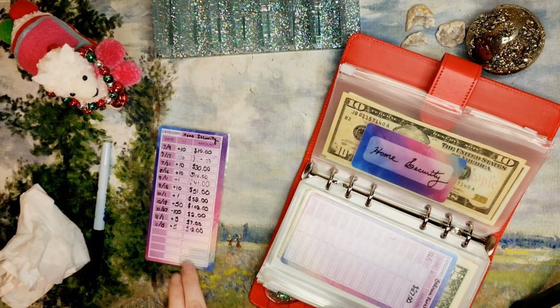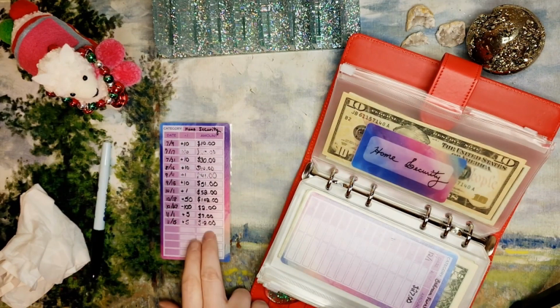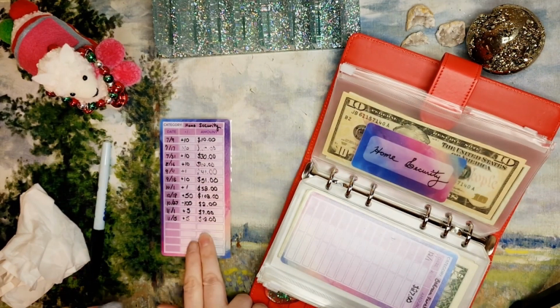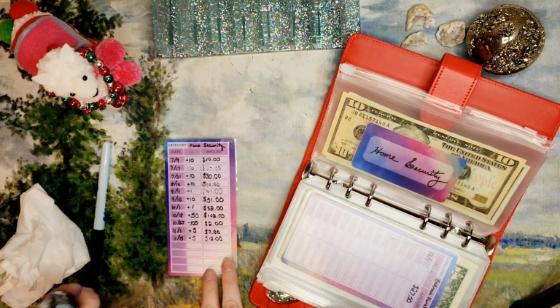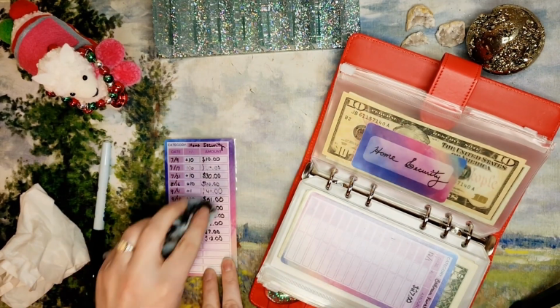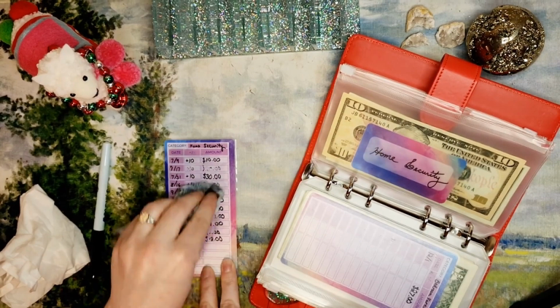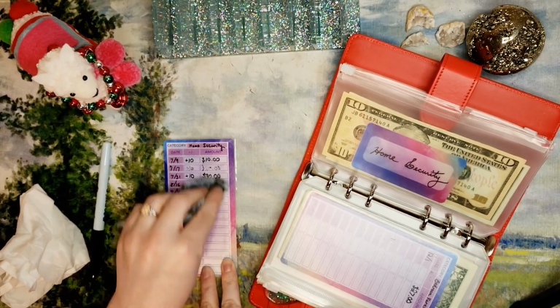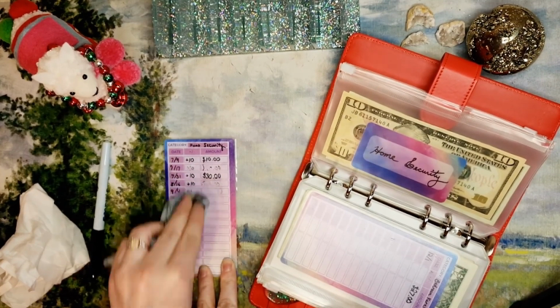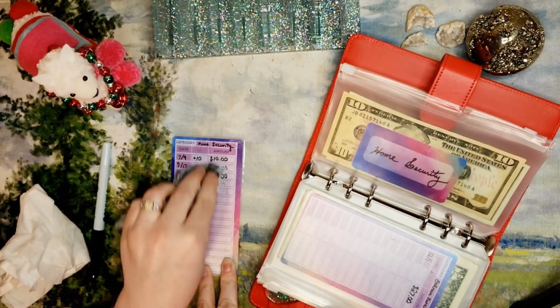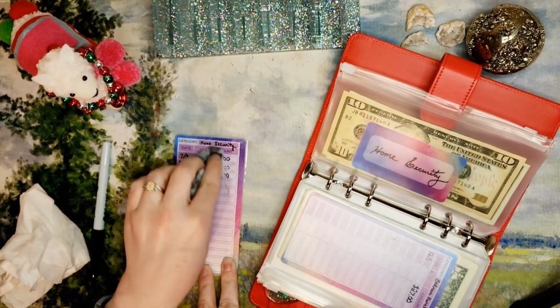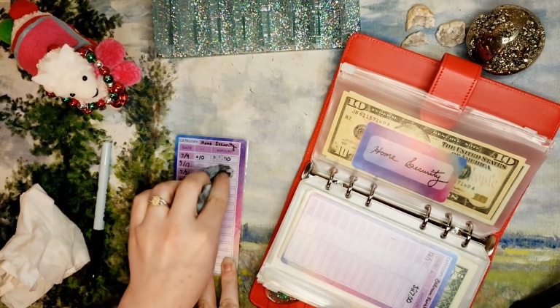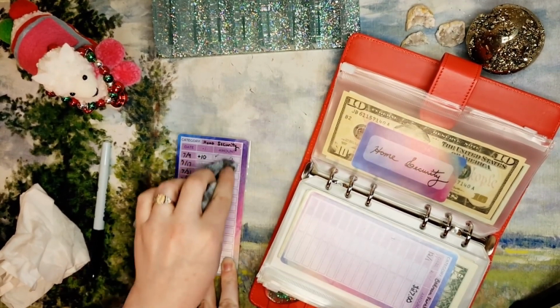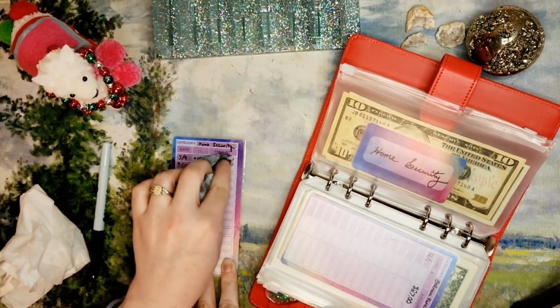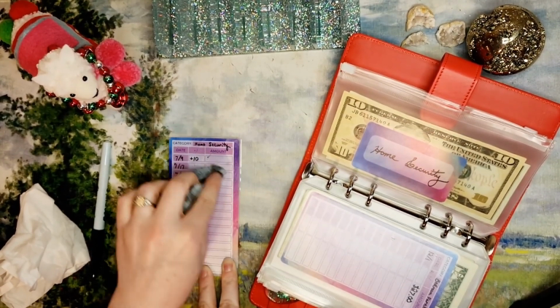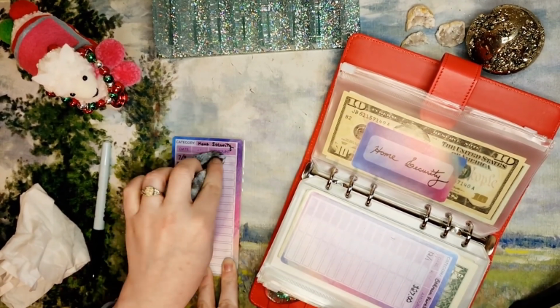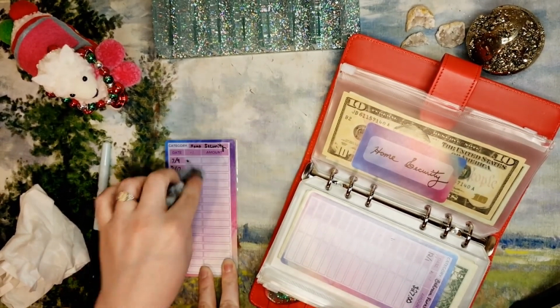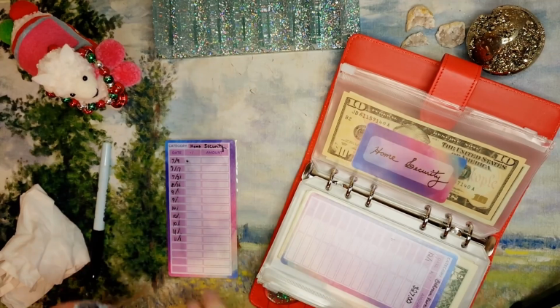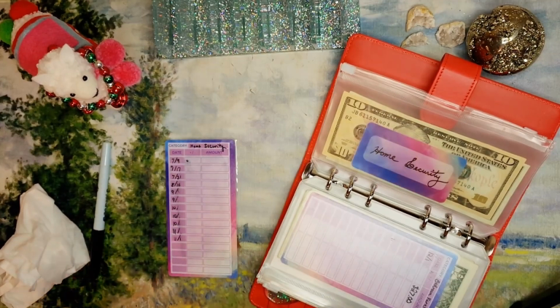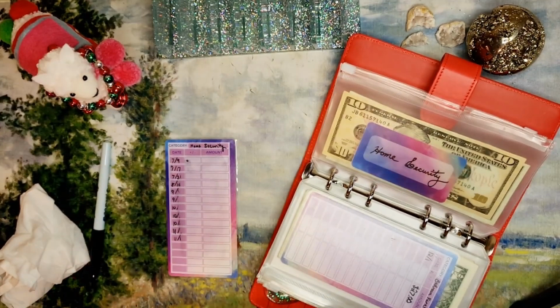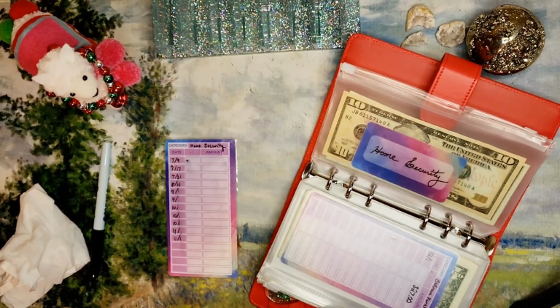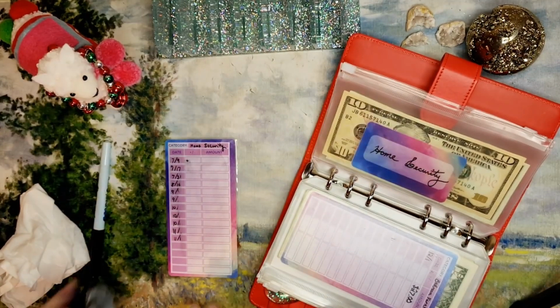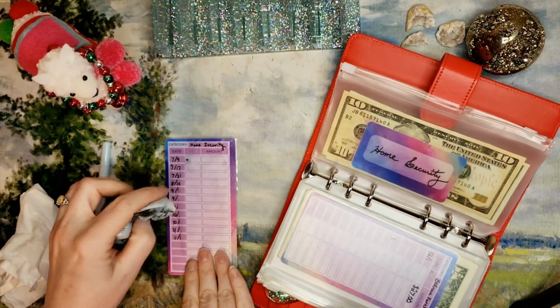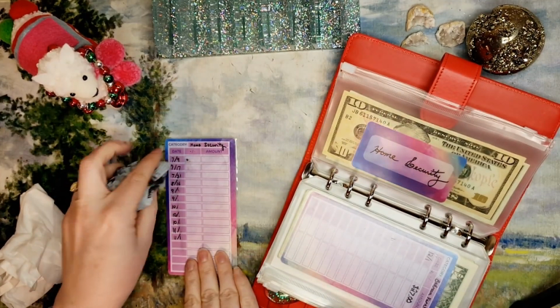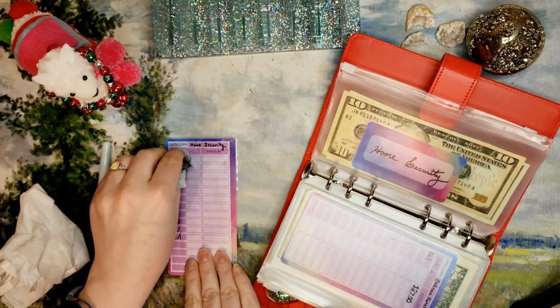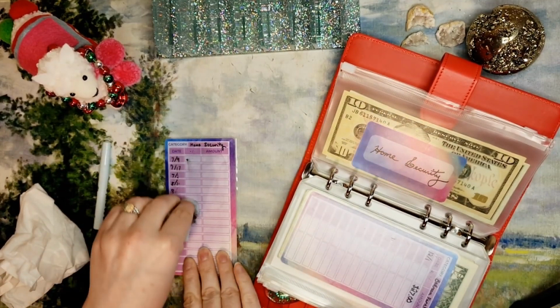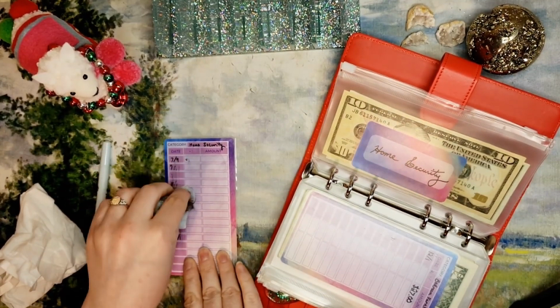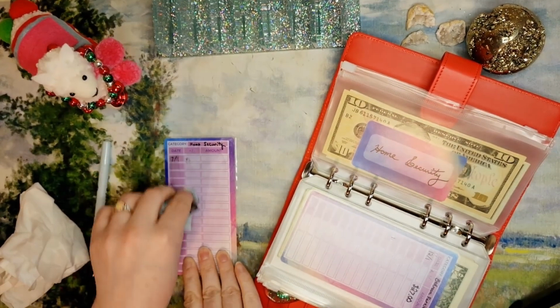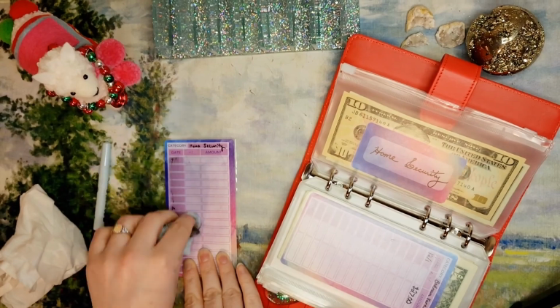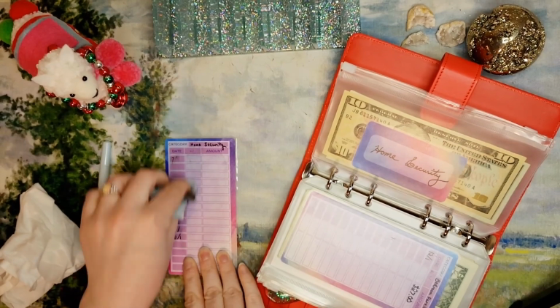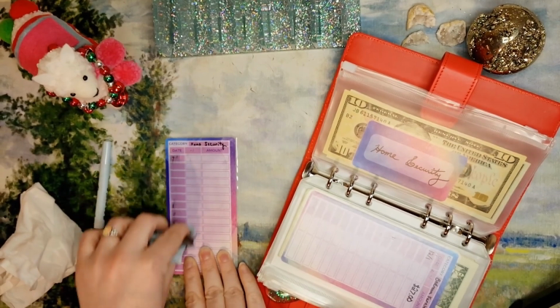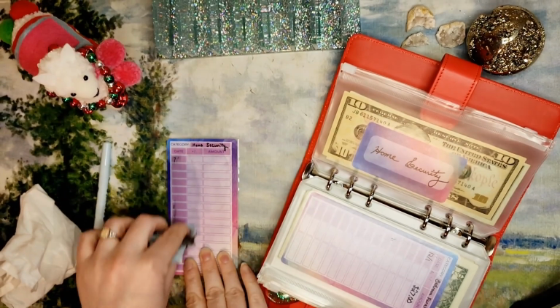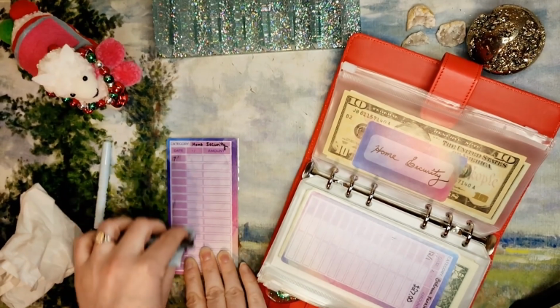Home security only has $12 right now. Getting the cameras for the porch makes me feel a lot better about getting packages in for Christmas time — I know exactly when they've arrived and who comes to my door.